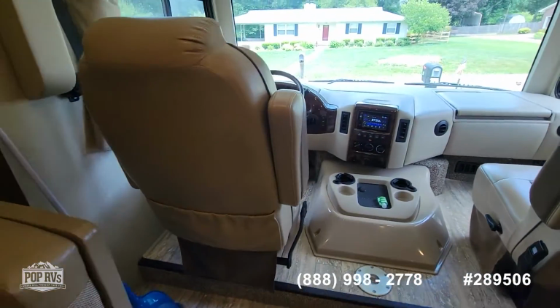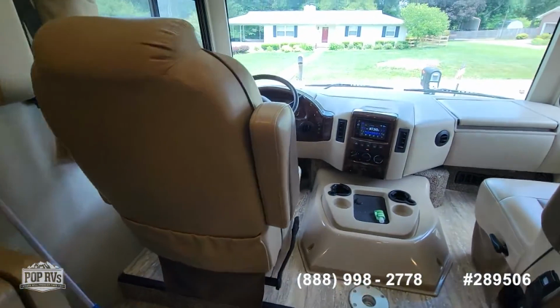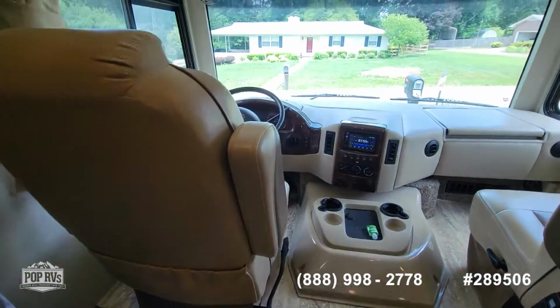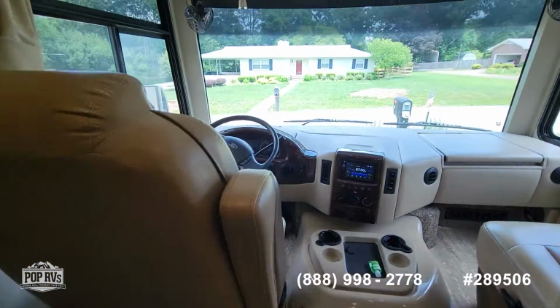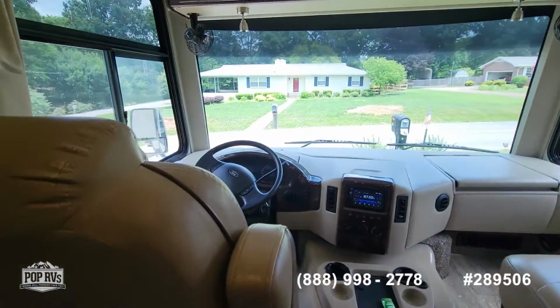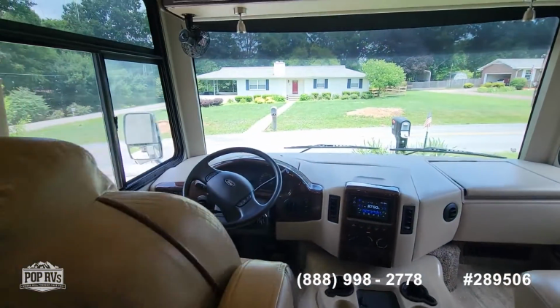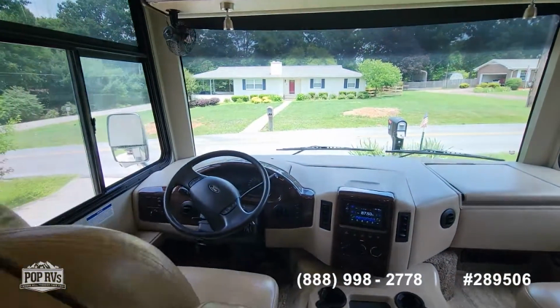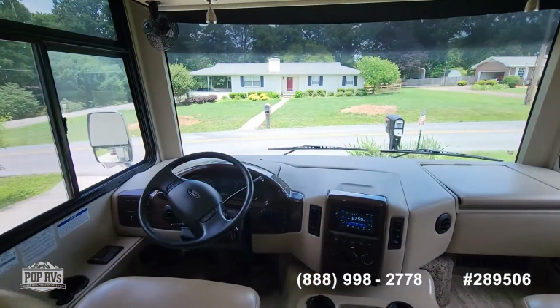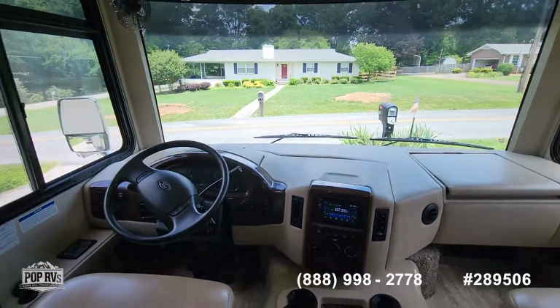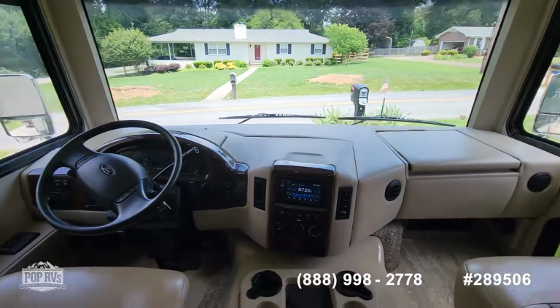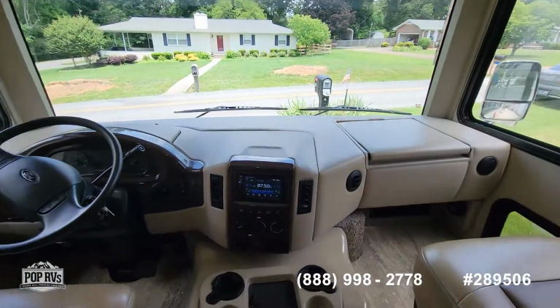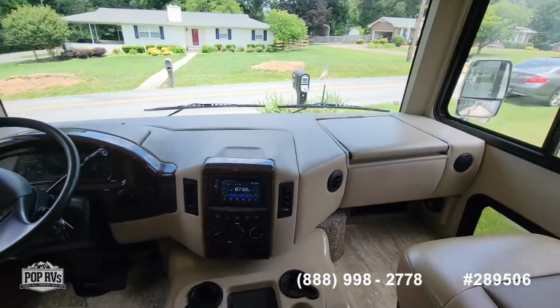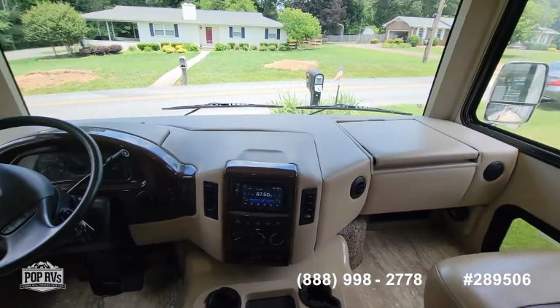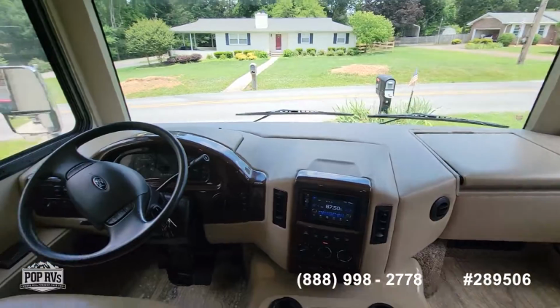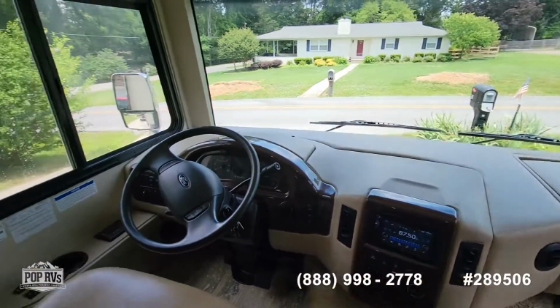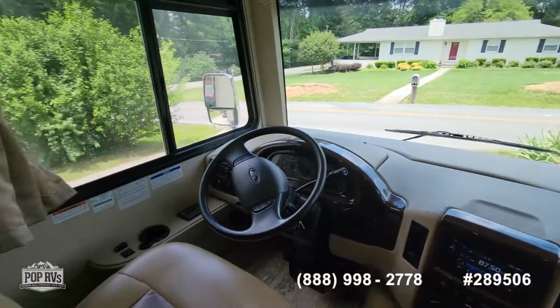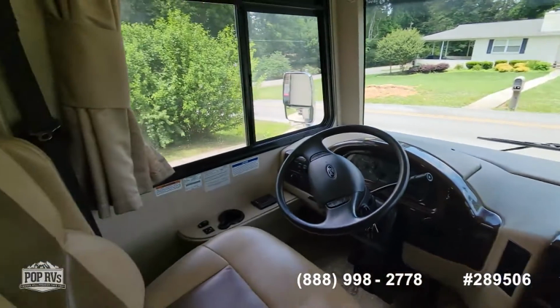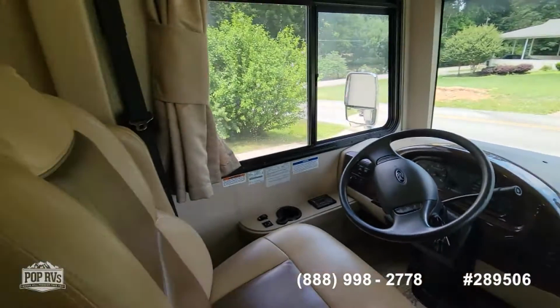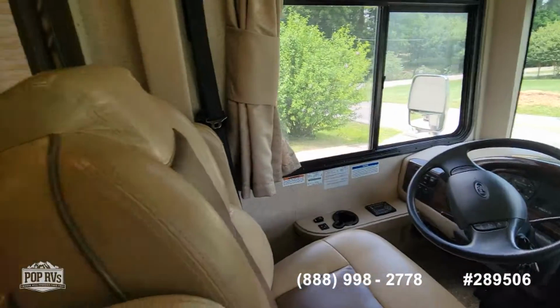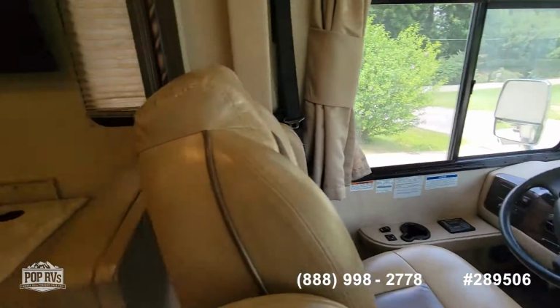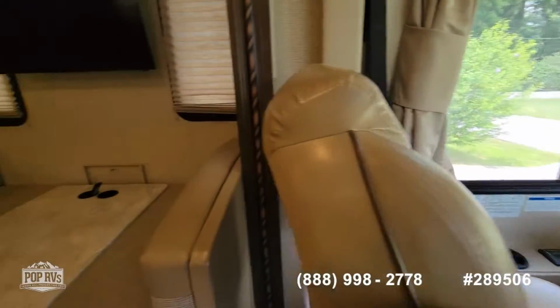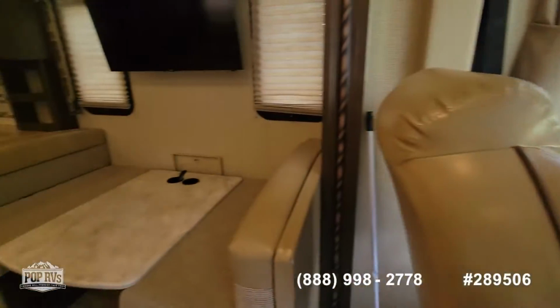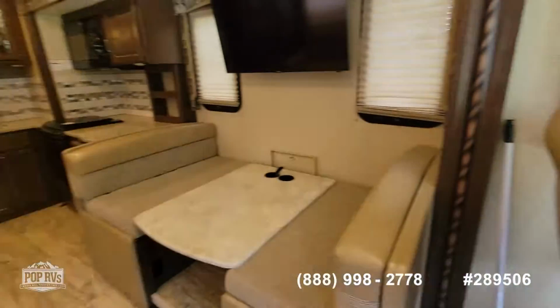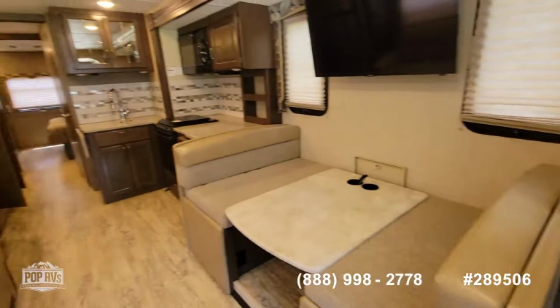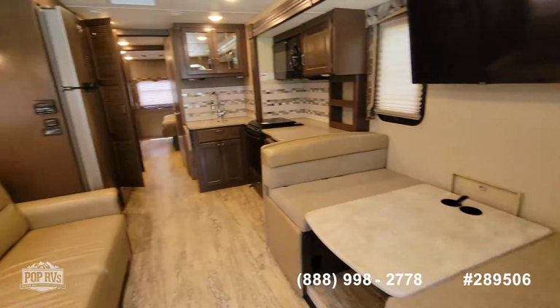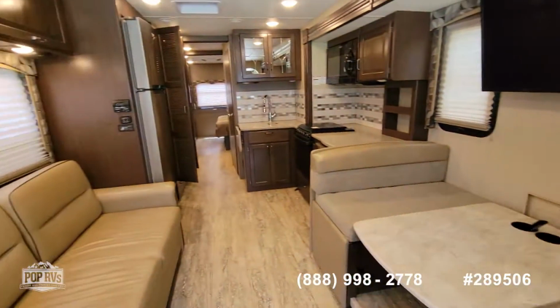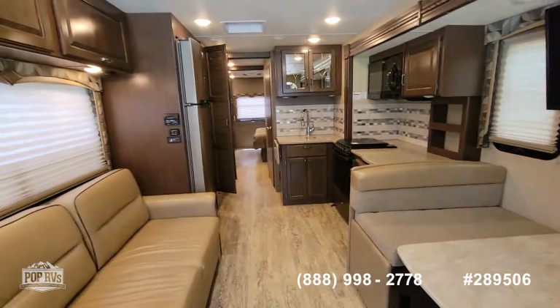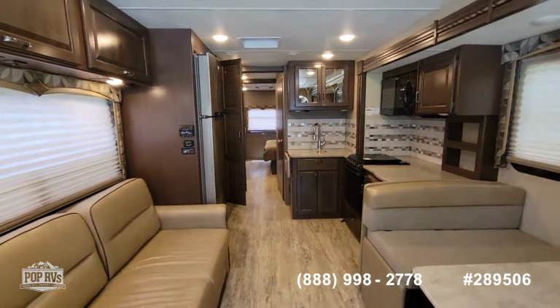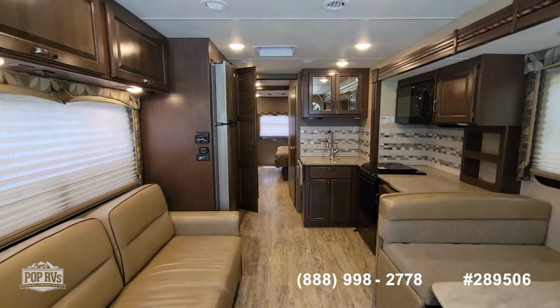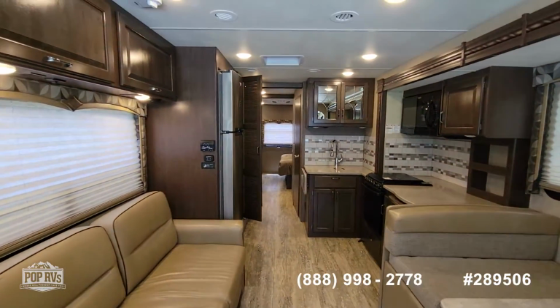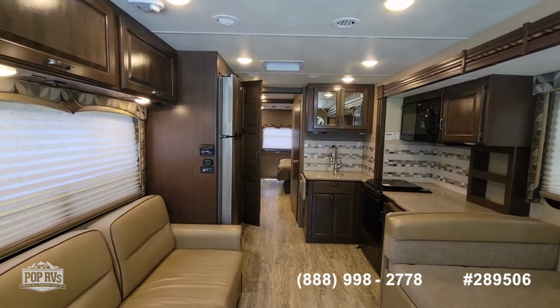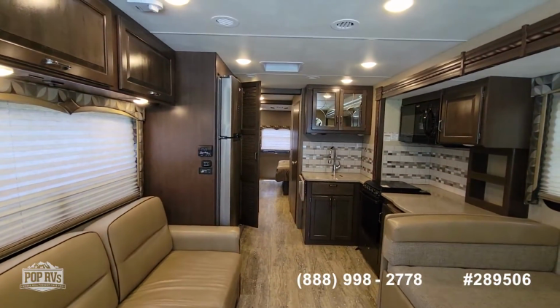This unit only has 18,000 miles on it — a 2017 Thor Hurricane.